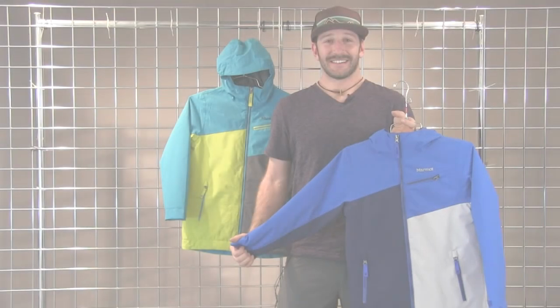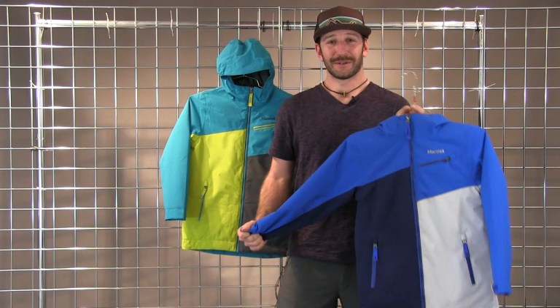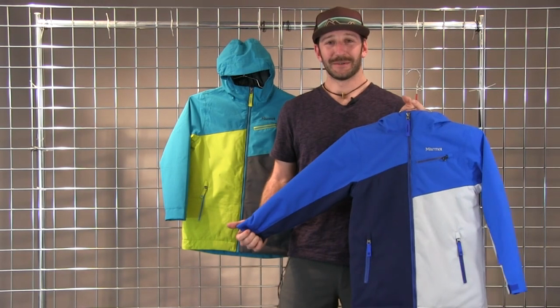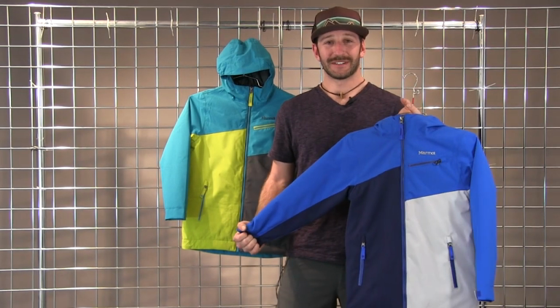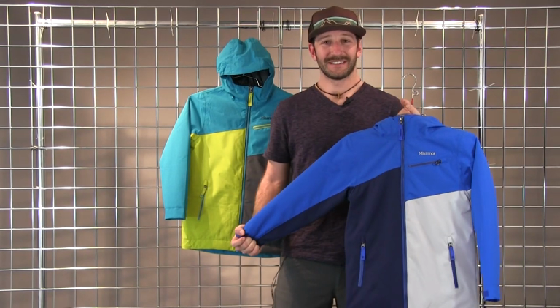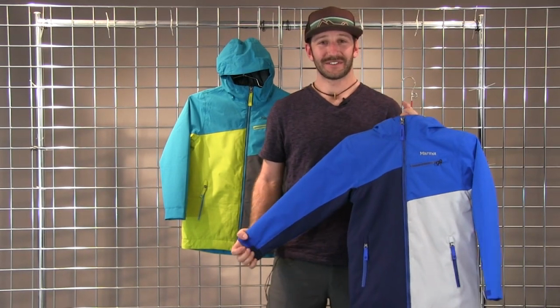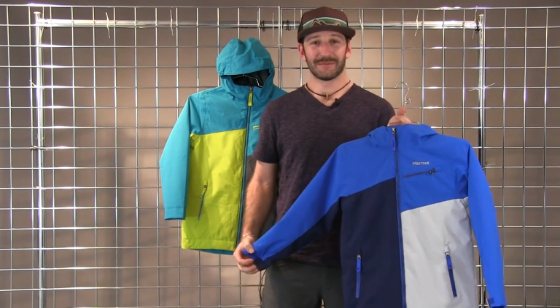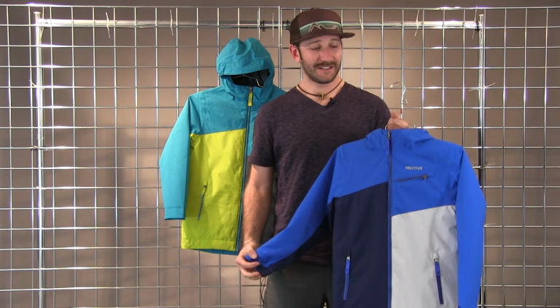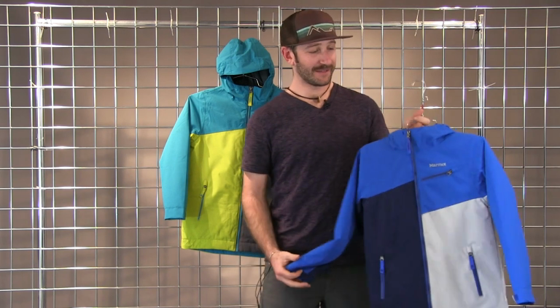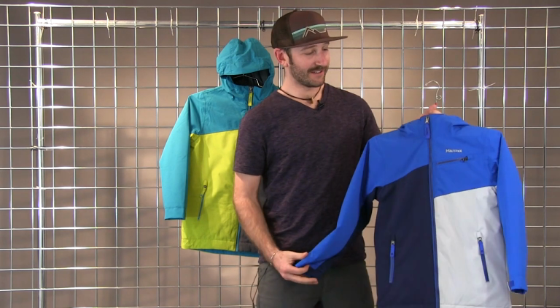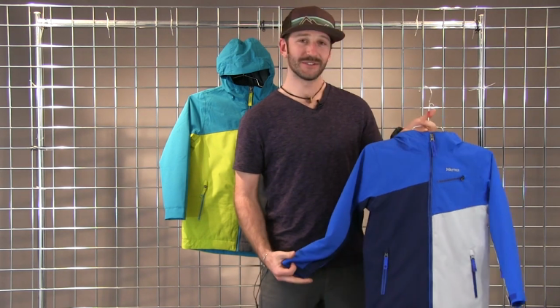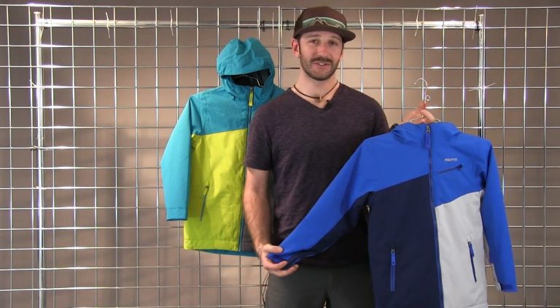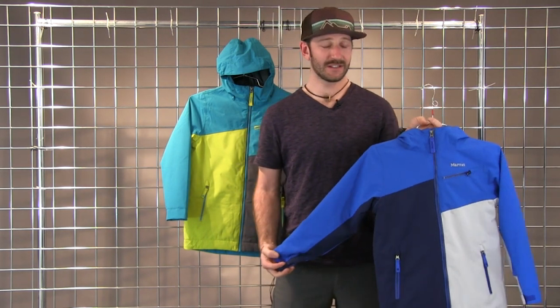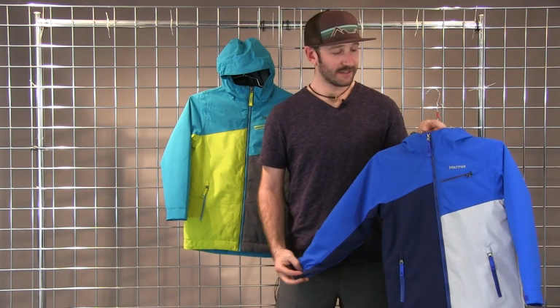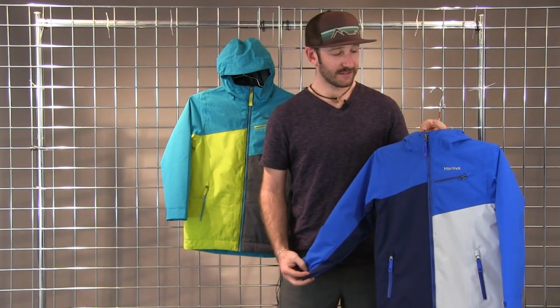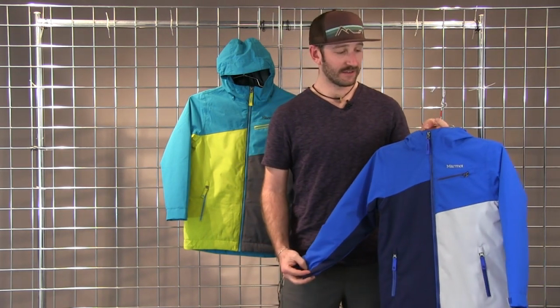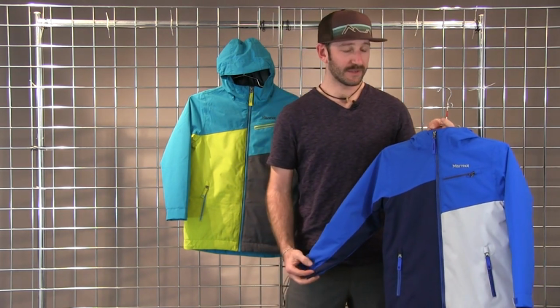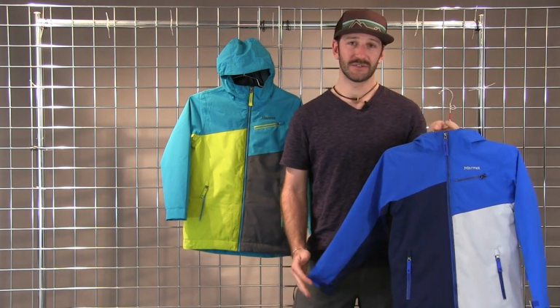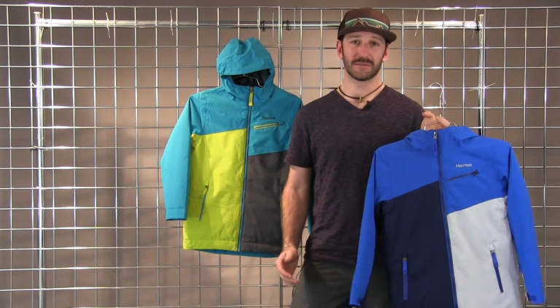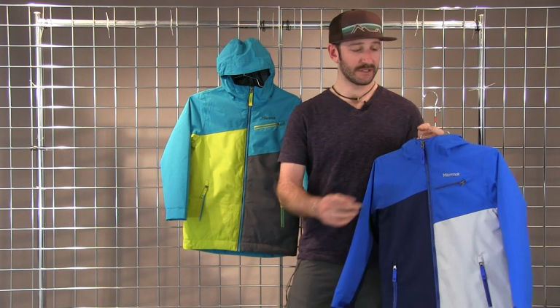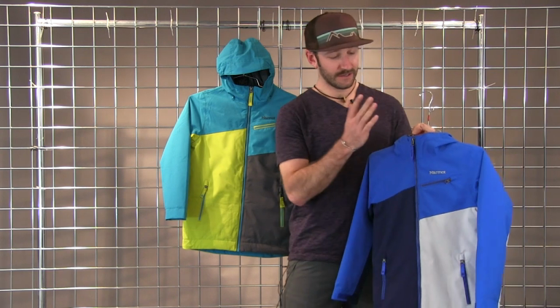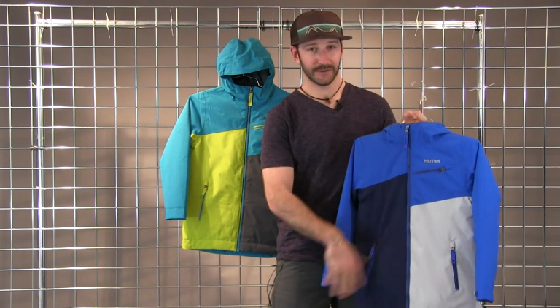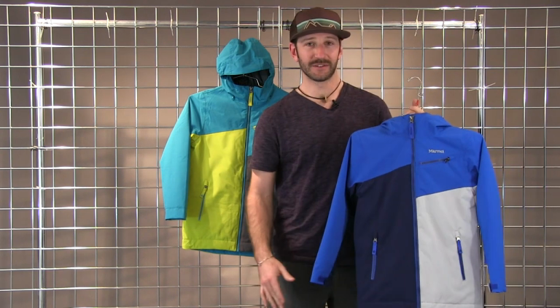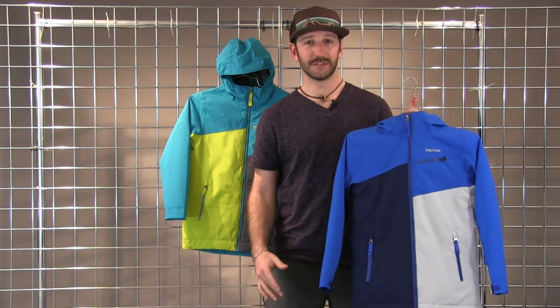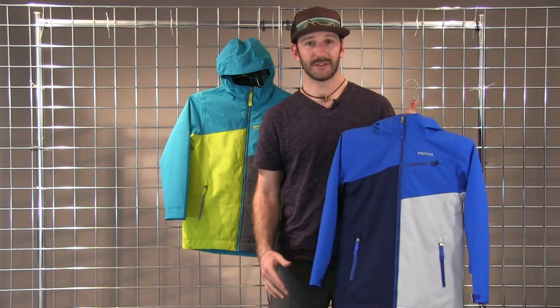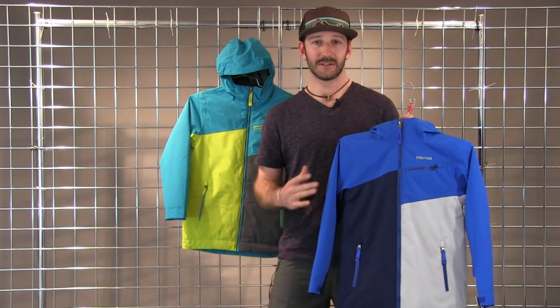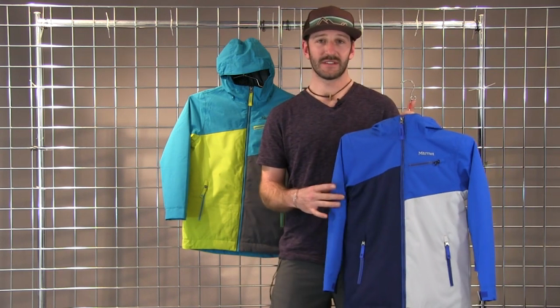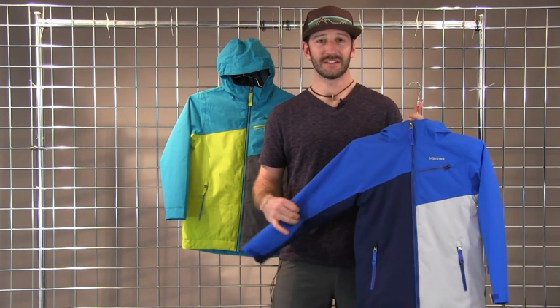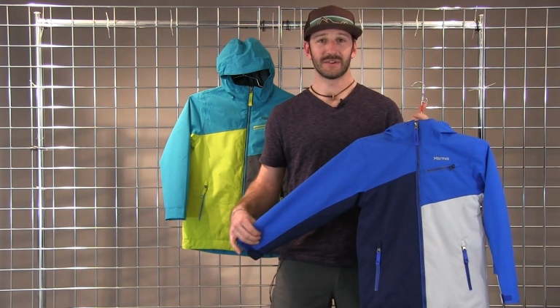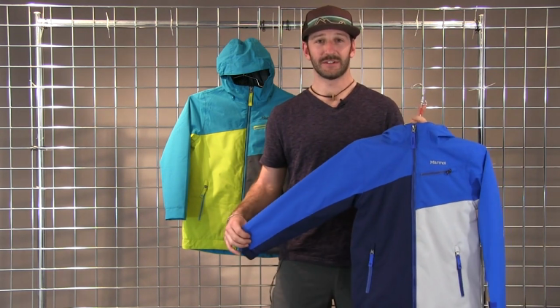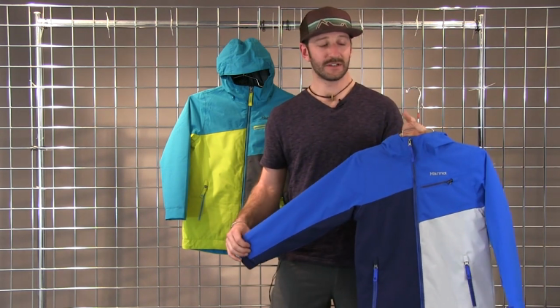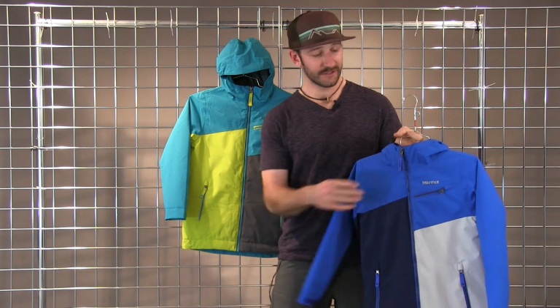Hi! Welcome to Winter Kids. I'm Scott with Marmot. Here we have the Thunder Jacket. It's one of our snow jackets for boys. It's fully water and windproof, with good synthetic insulation with thermal R insulation.